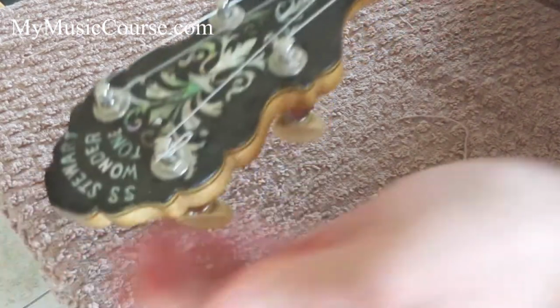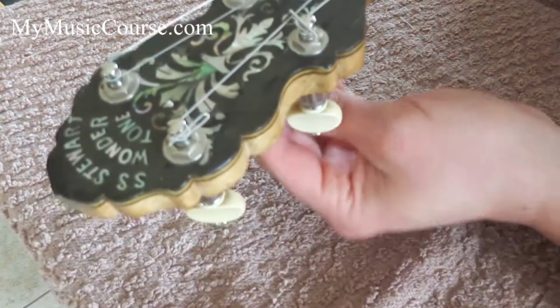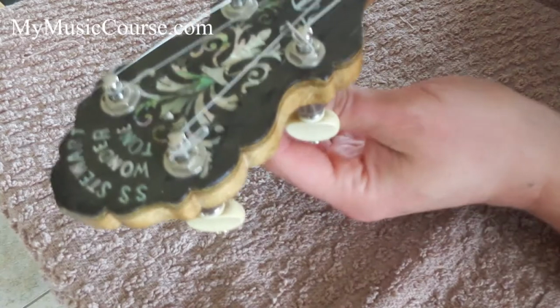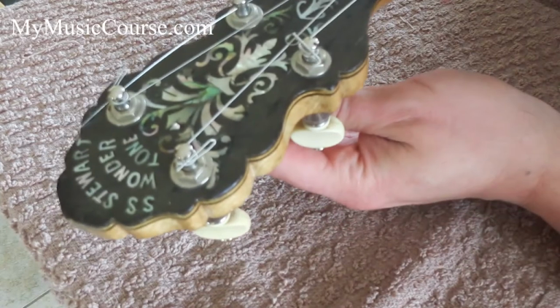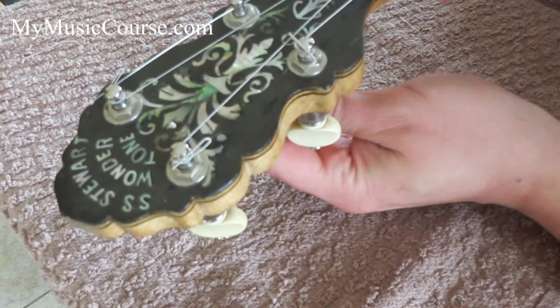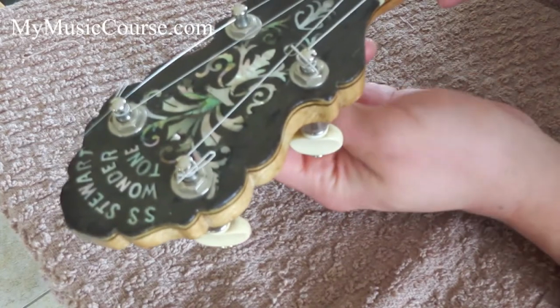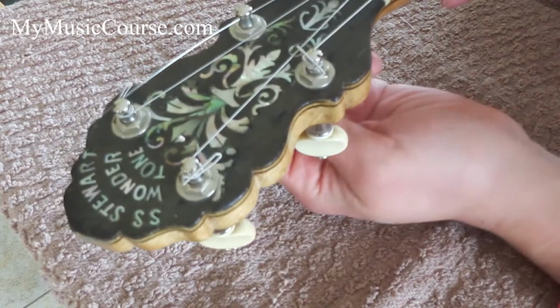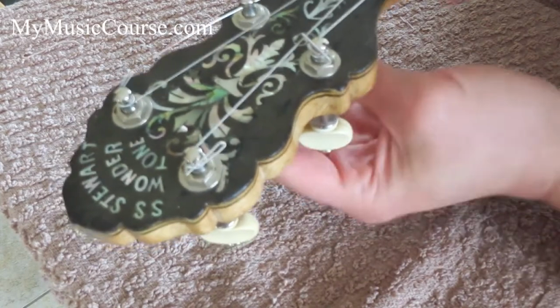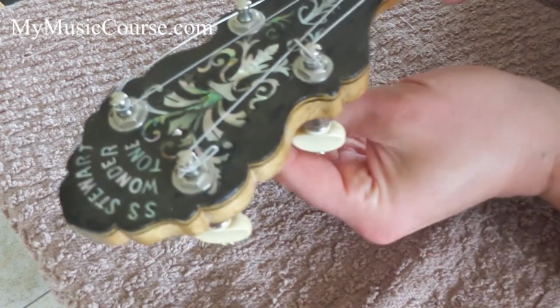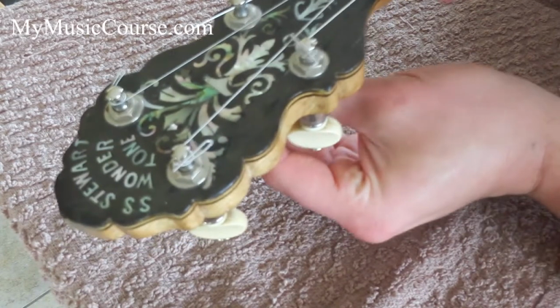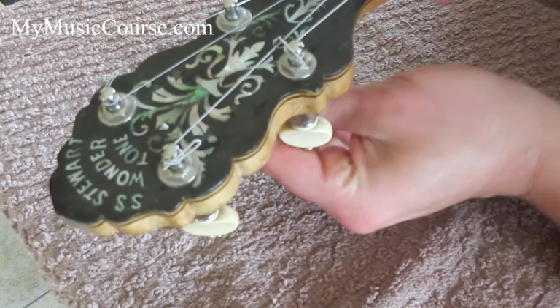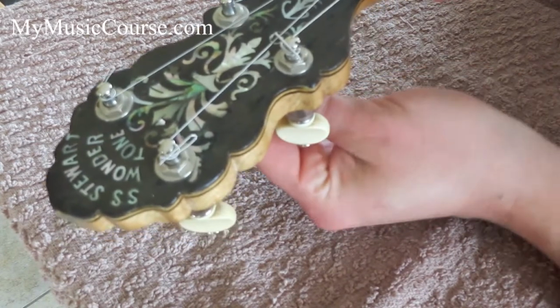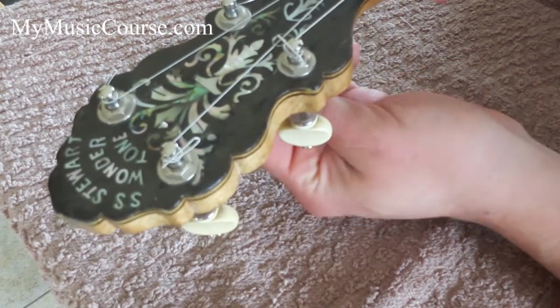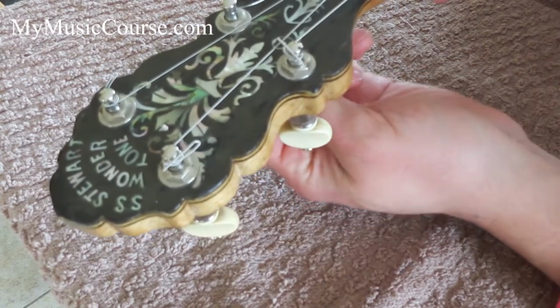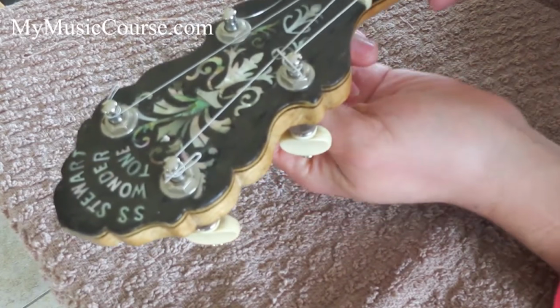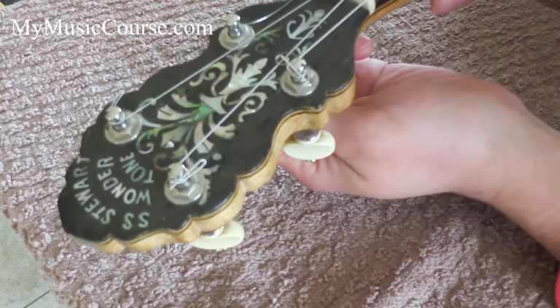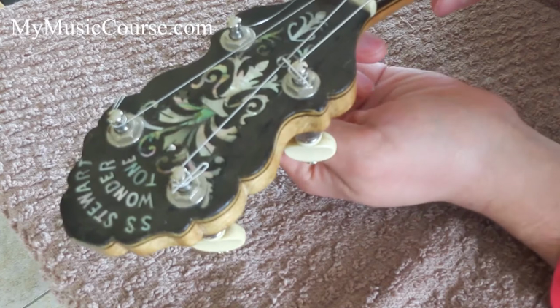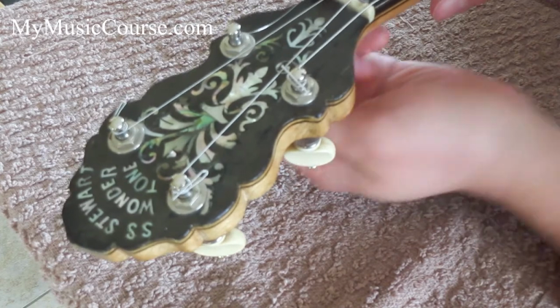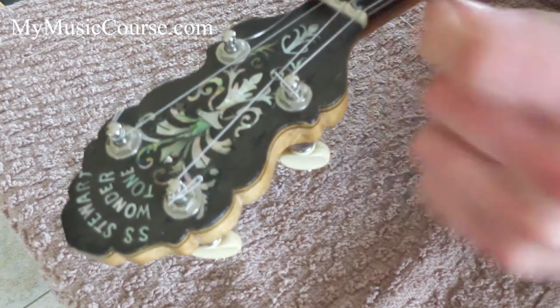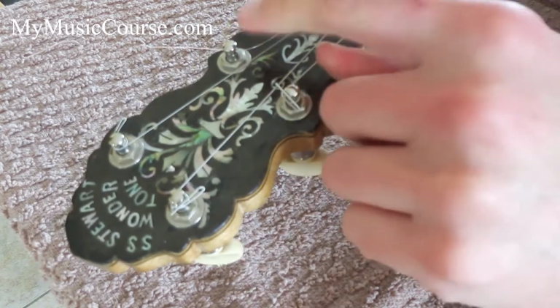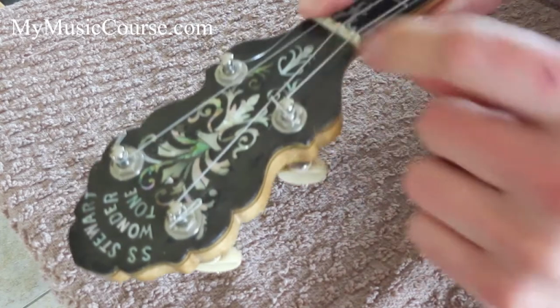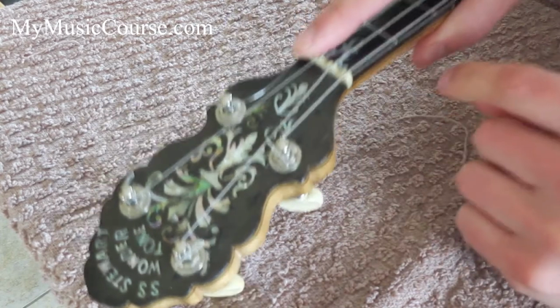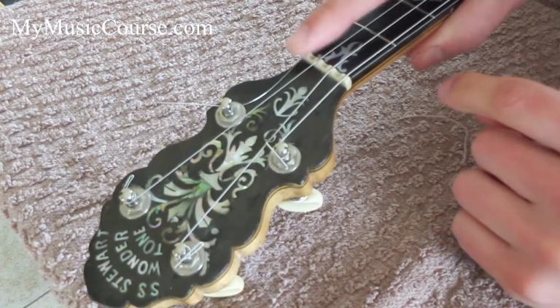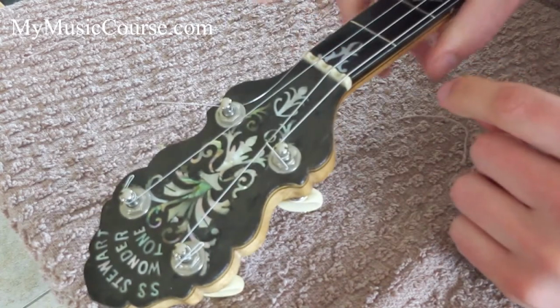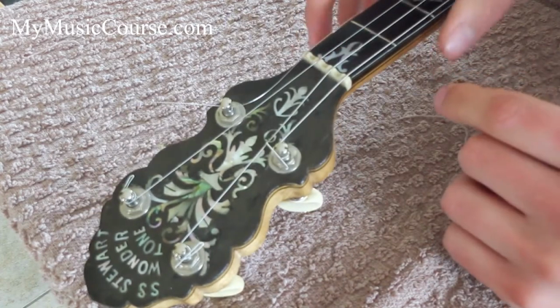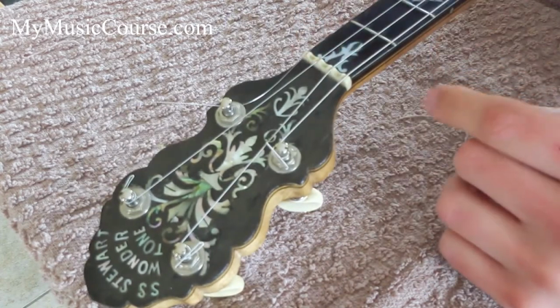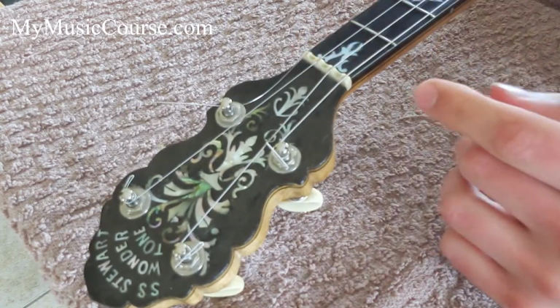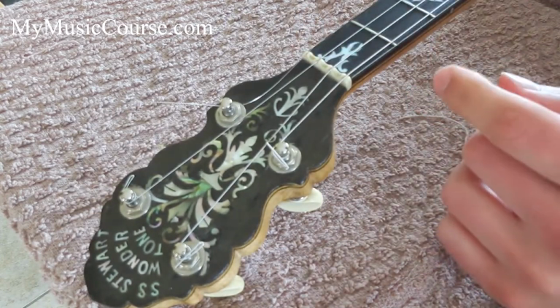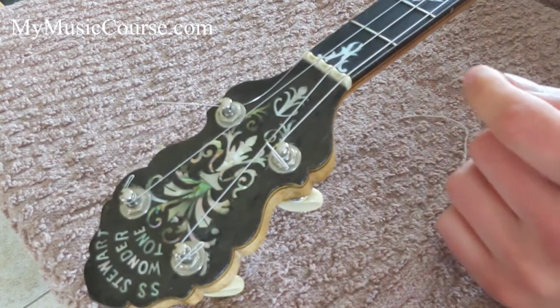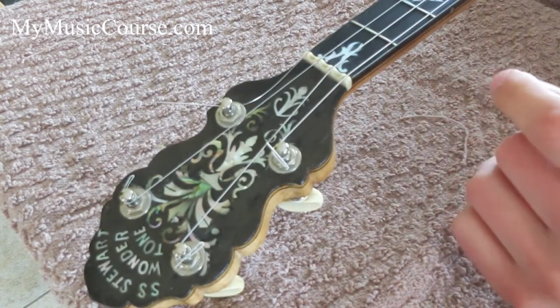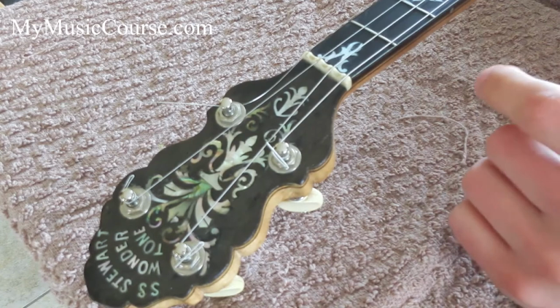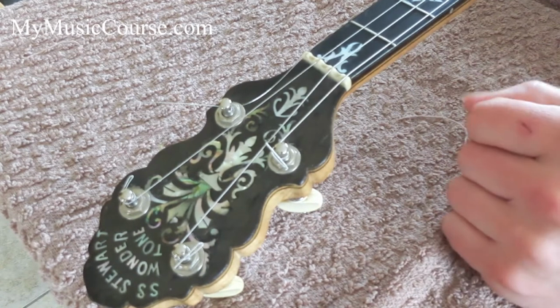Take the slack just by turning the peg — I'm going clockwise here. You can see it's taking a little bit of tension. I should be able to let go of the string now without anything happening to it.